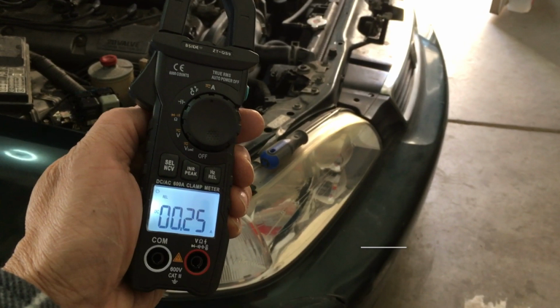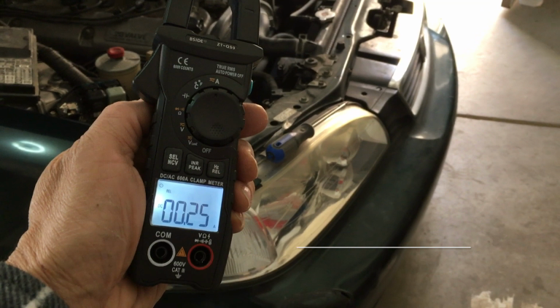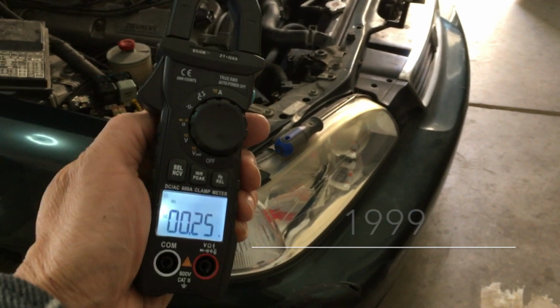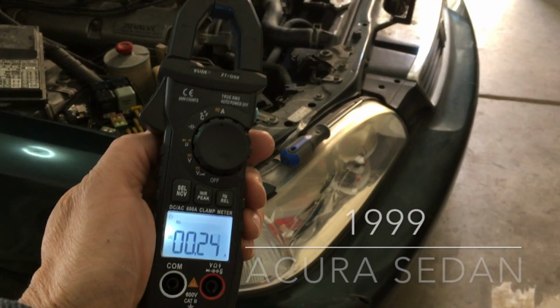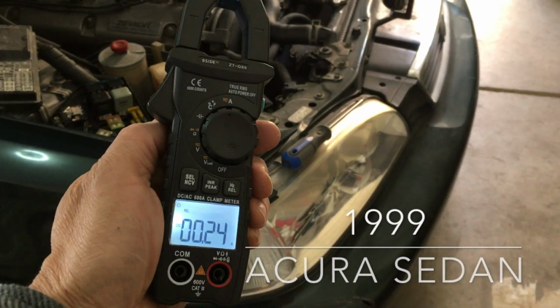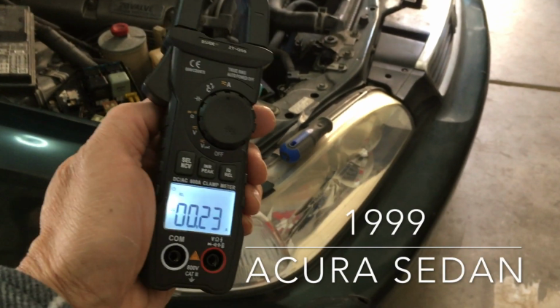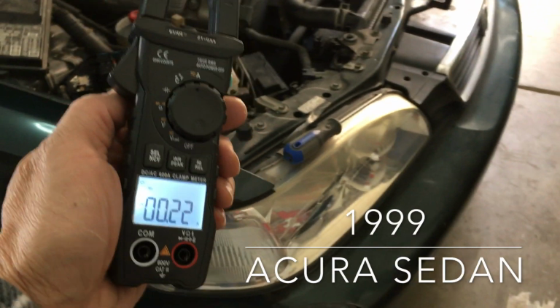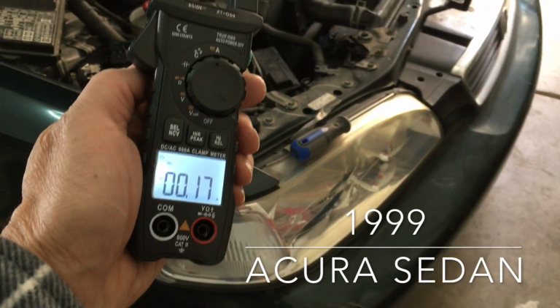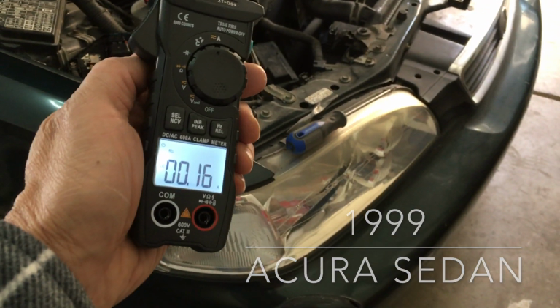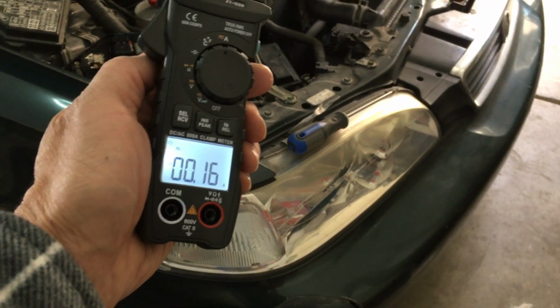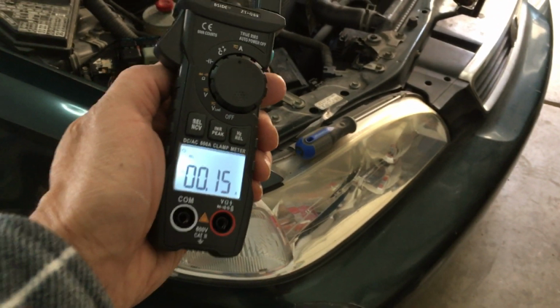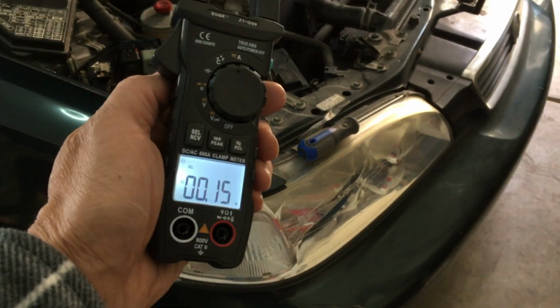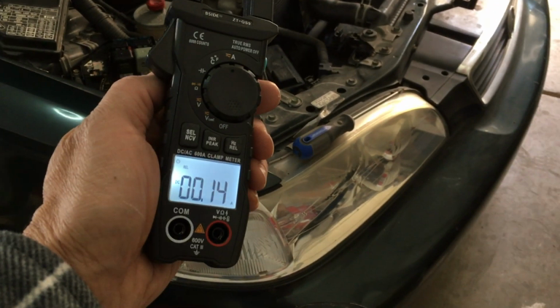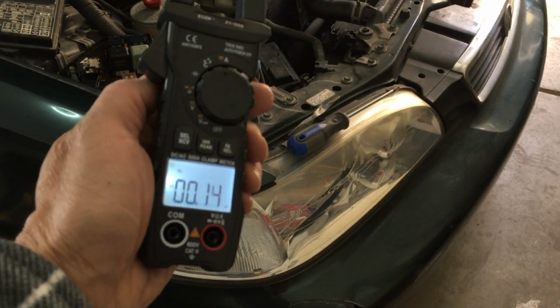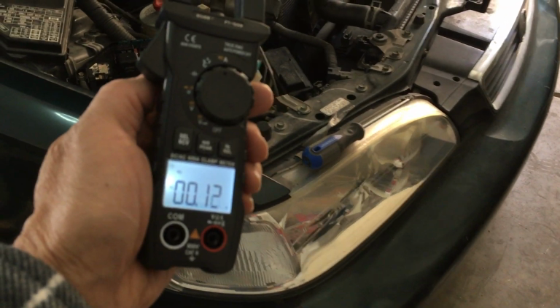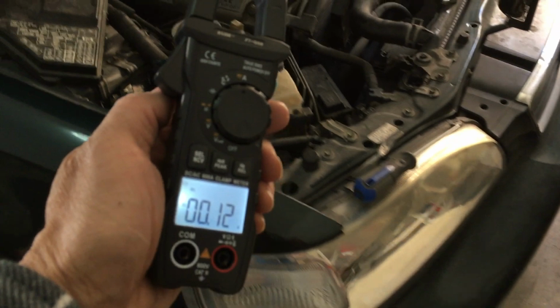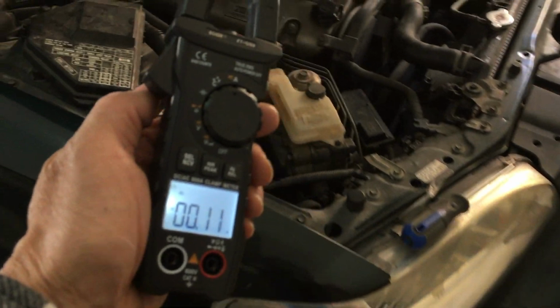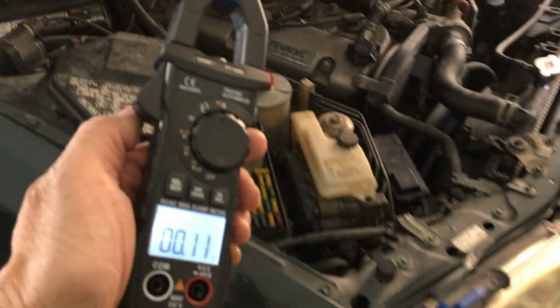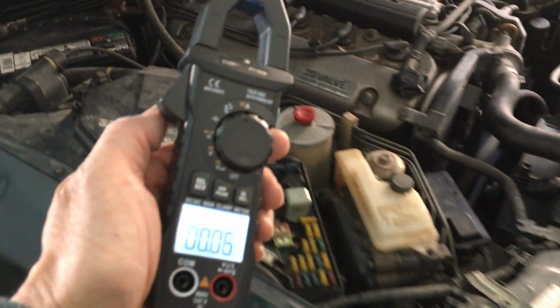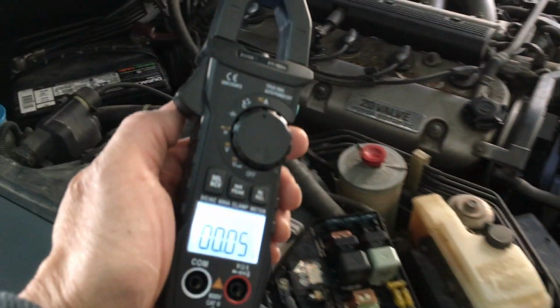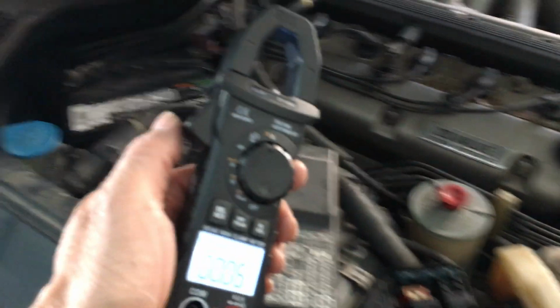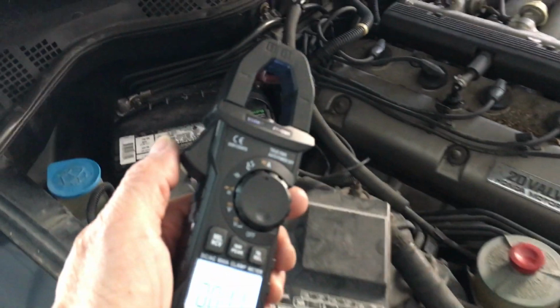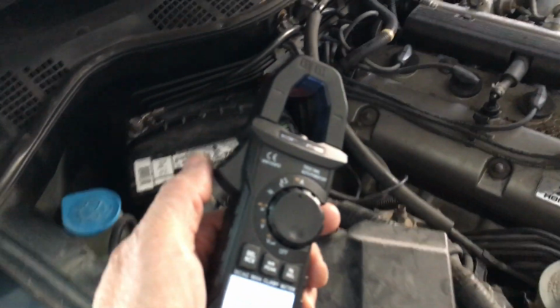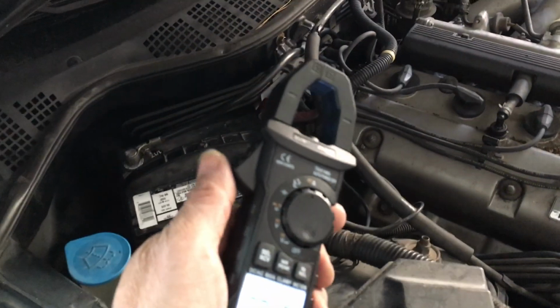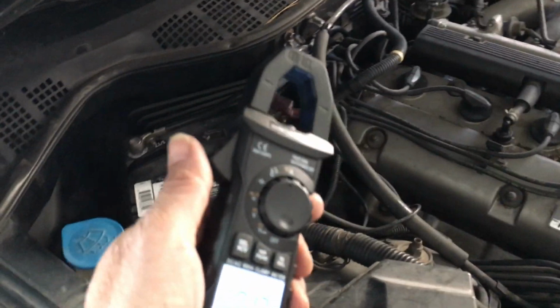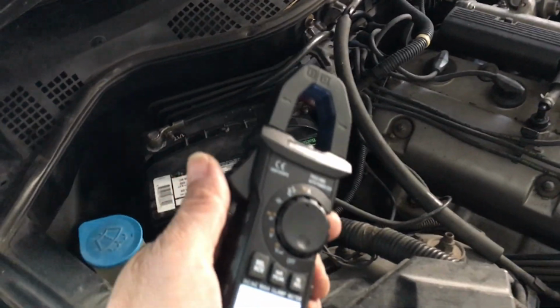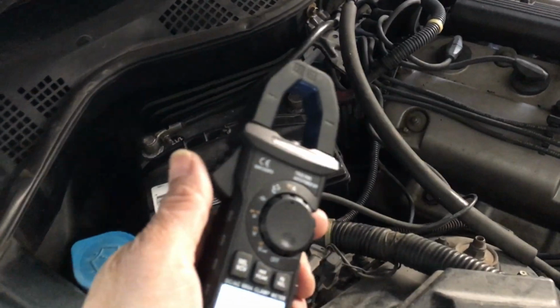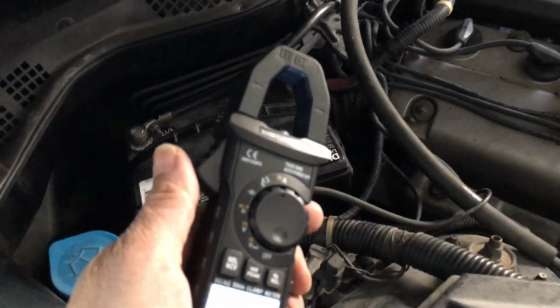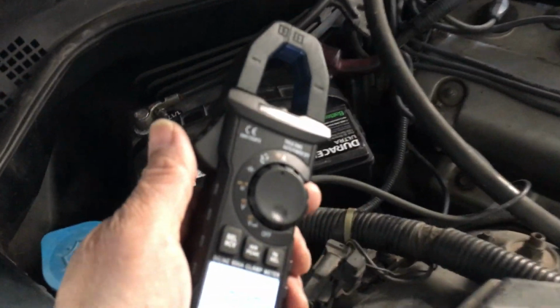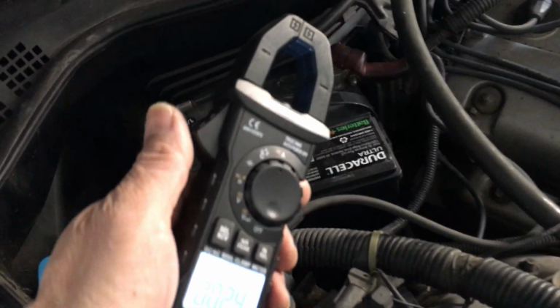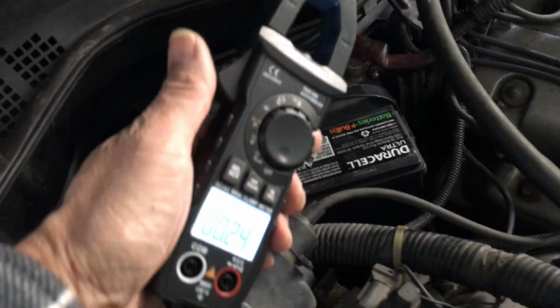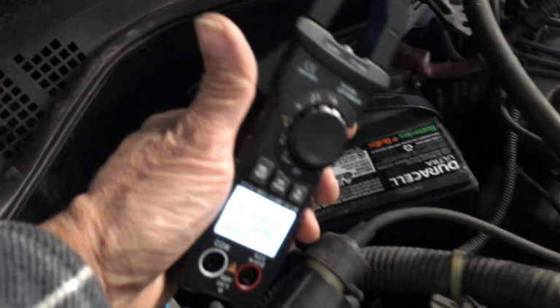In this car we have been troubleshooting a parasitic load — something is killing the battery after a couple of days. We found out what it was and we'll show you how you could possibly troubleshoot it yourself and find the problem.